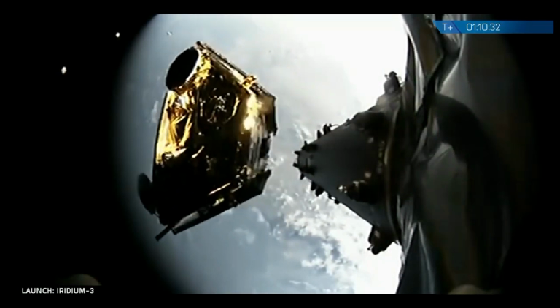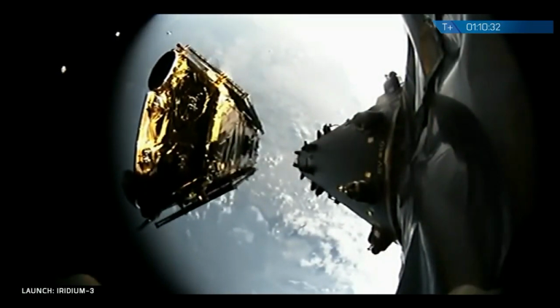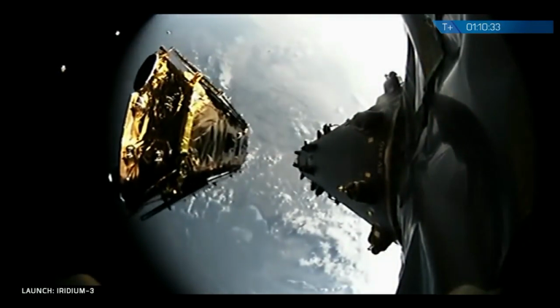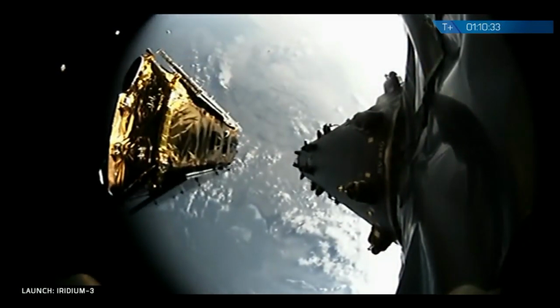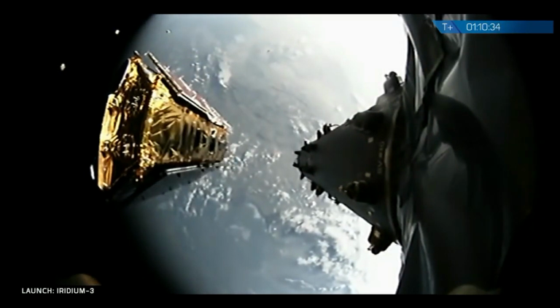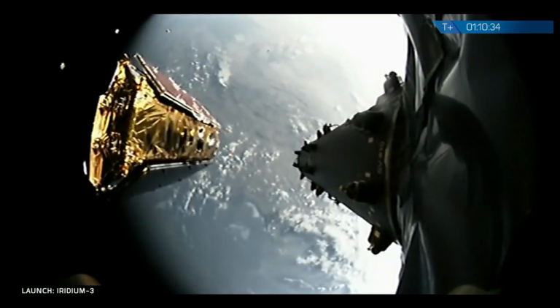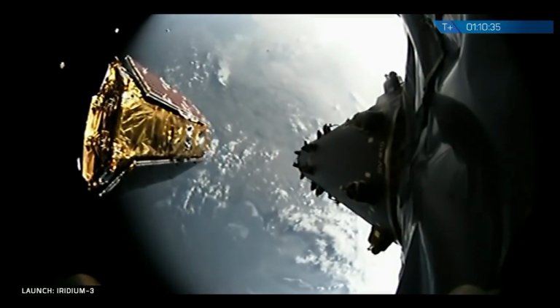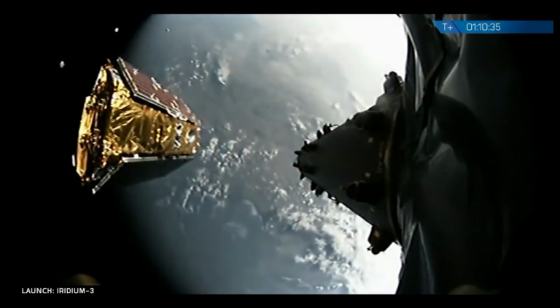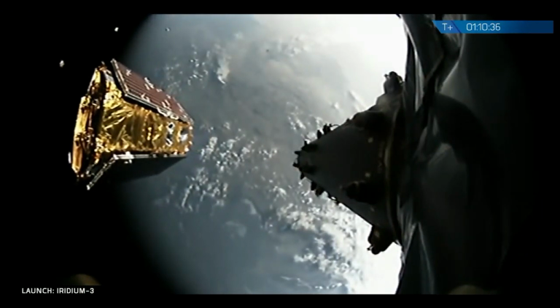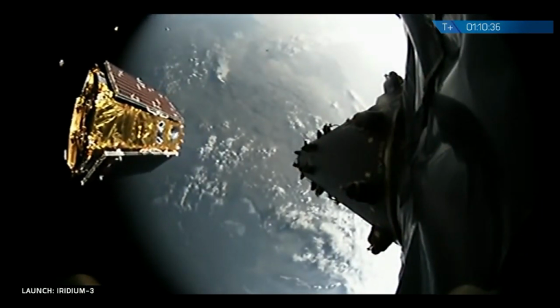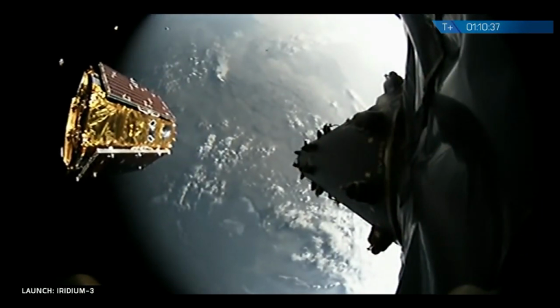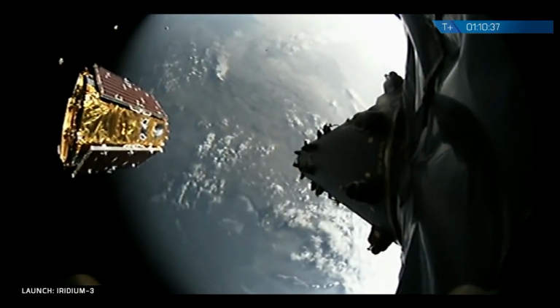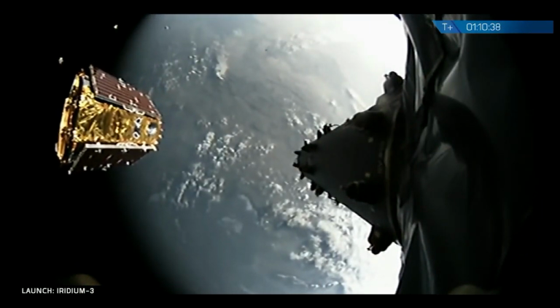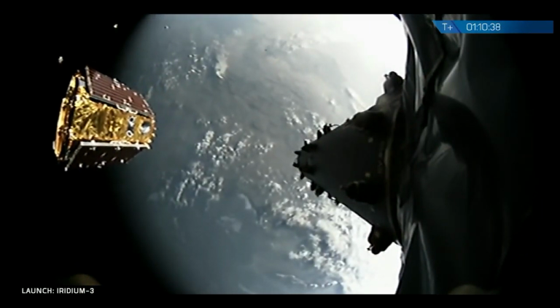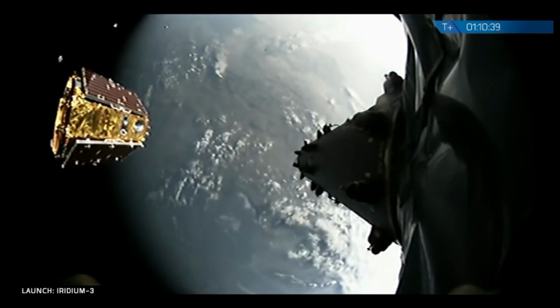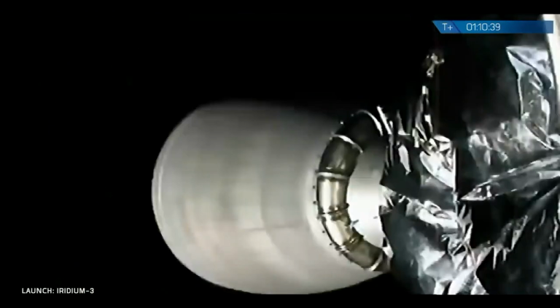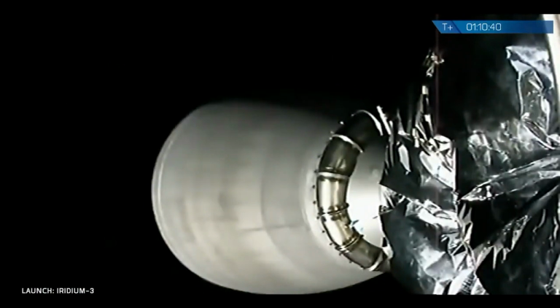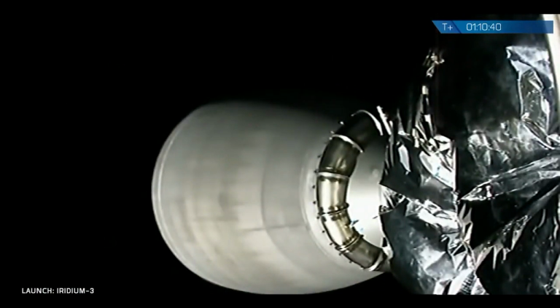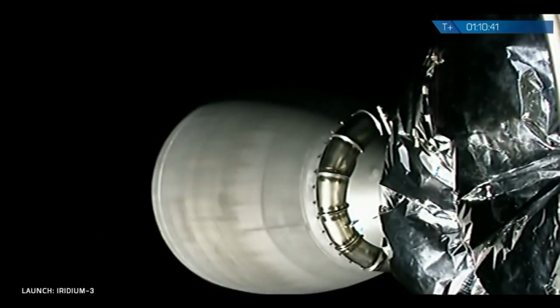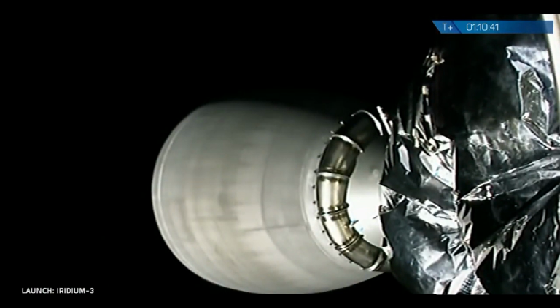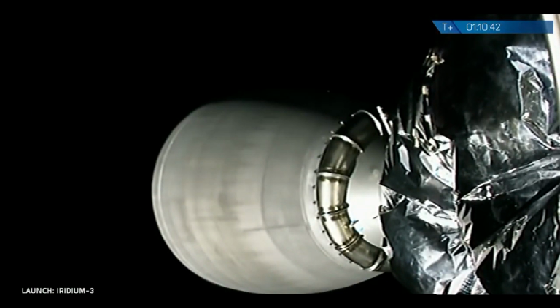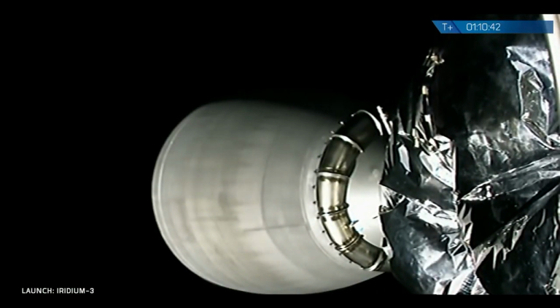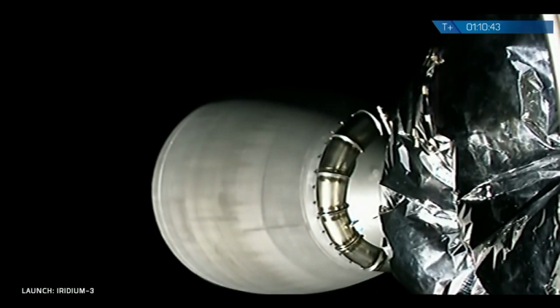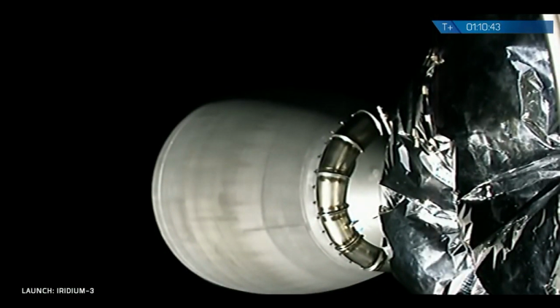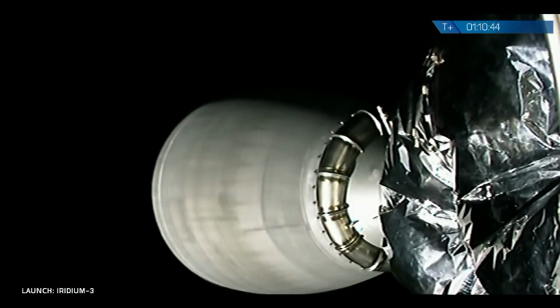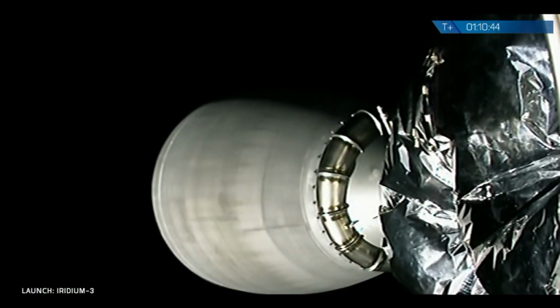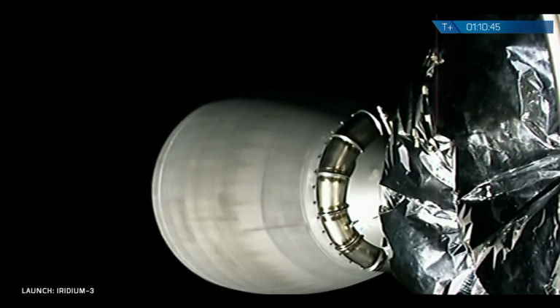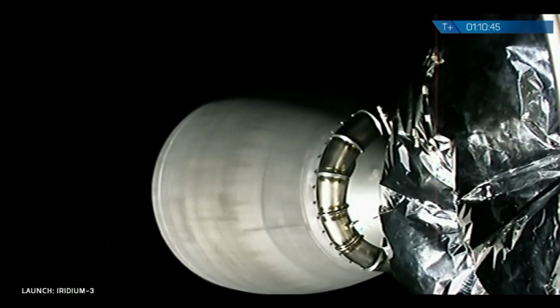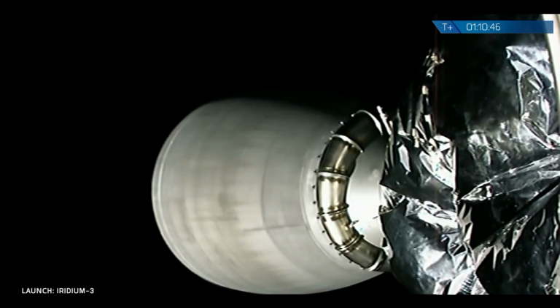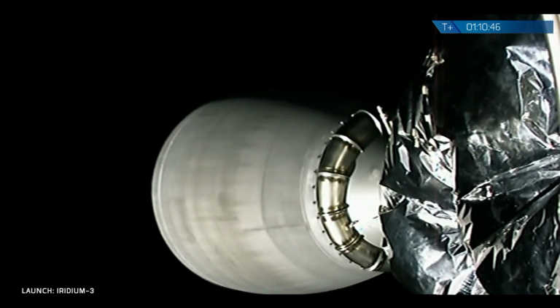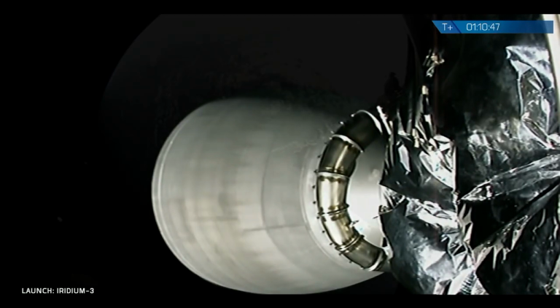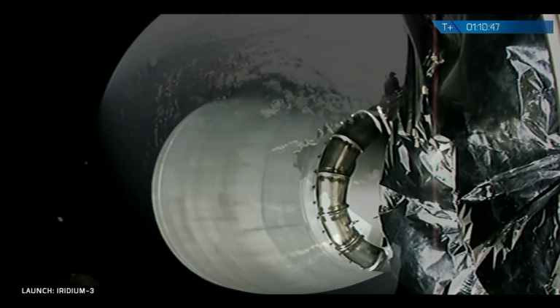Ninth spacecraft deploy. Beautiful view of deployment of the ninth of ten Iridium X satellites. Gorgeous shot. You might have seen also some bright dots in the background — I believe those are some of the other Iridium satellites that were deployed just in the last several minutes.